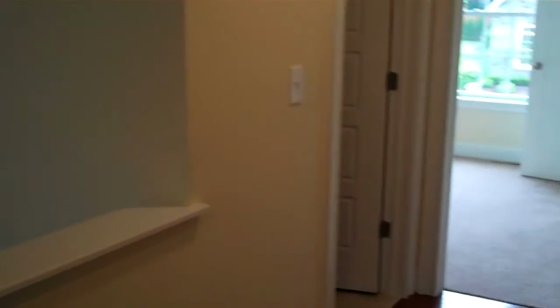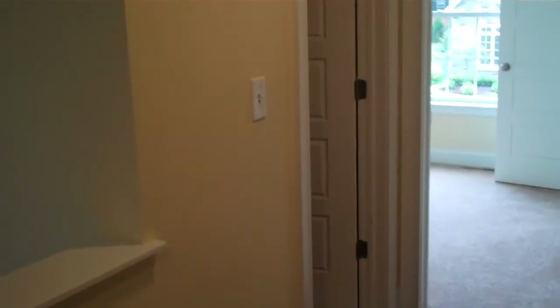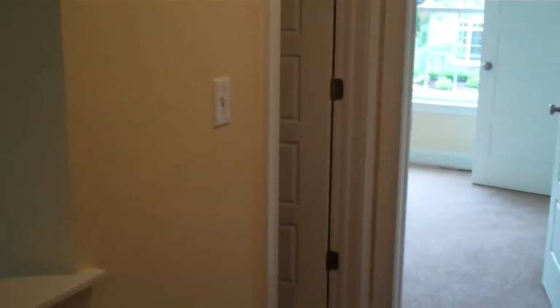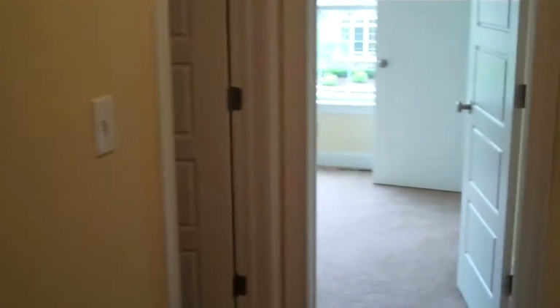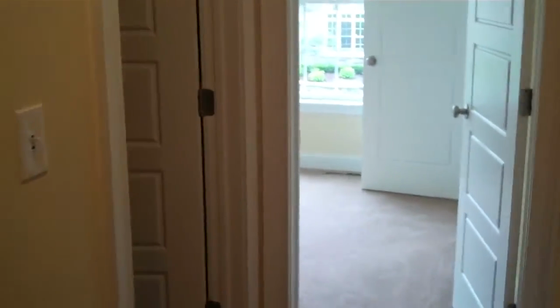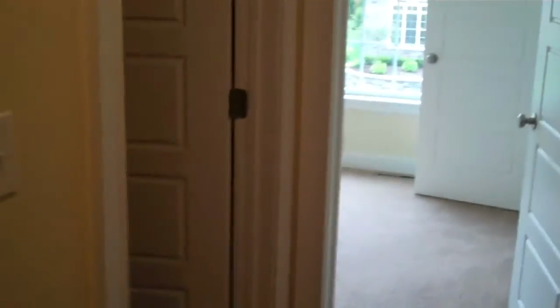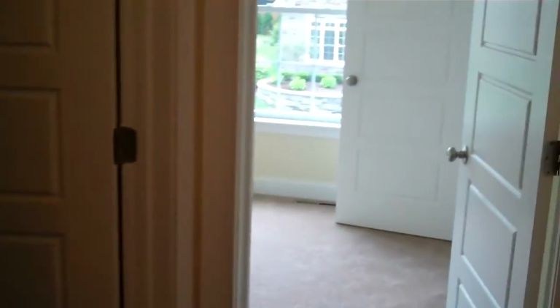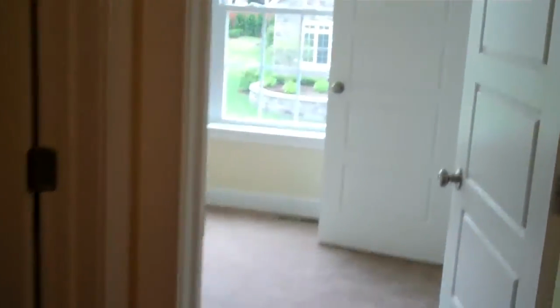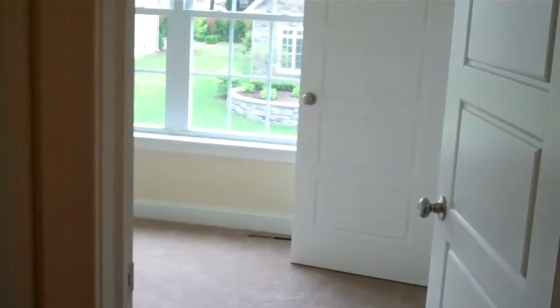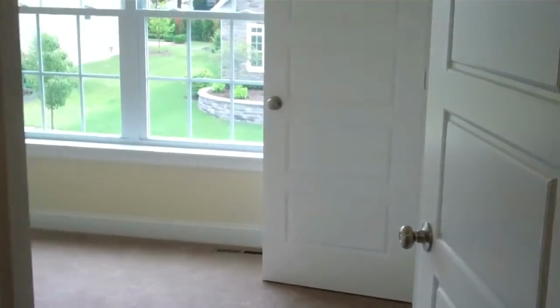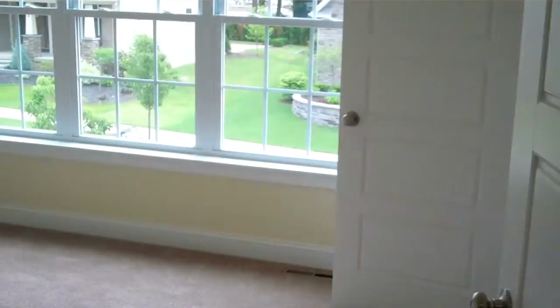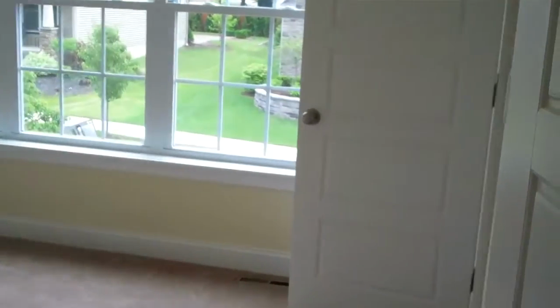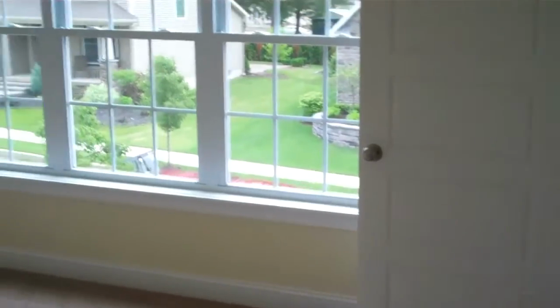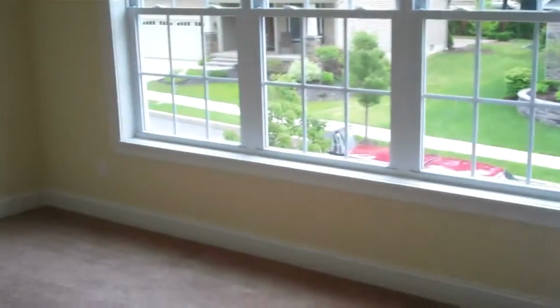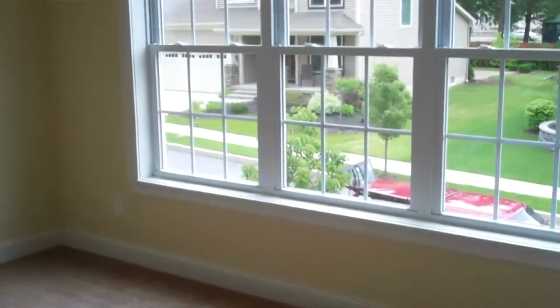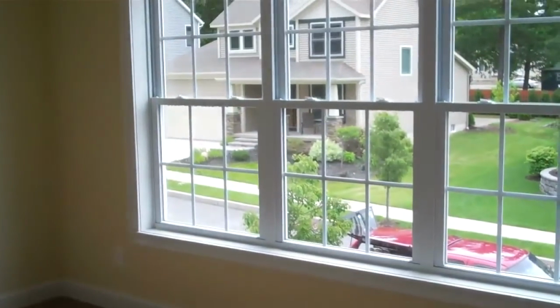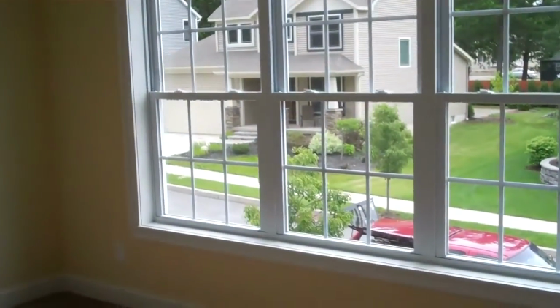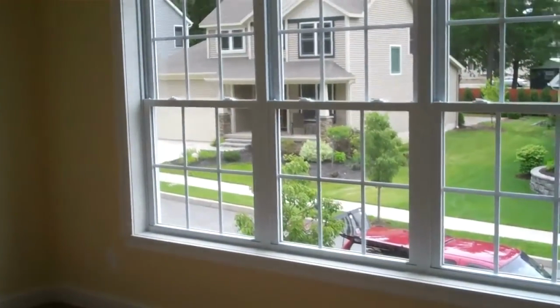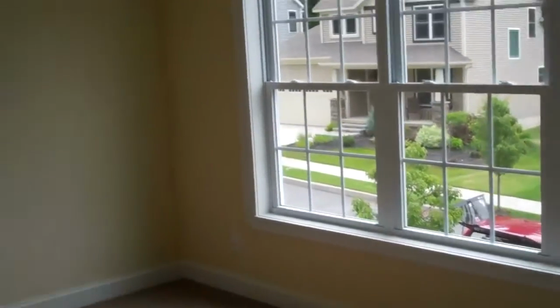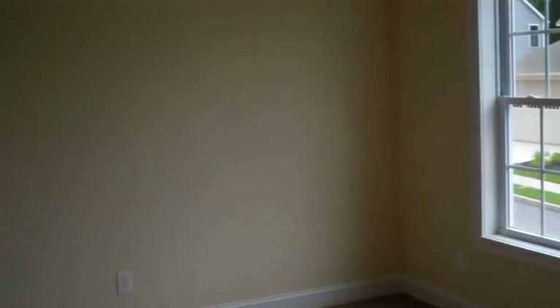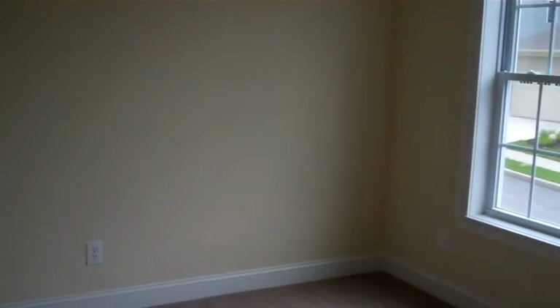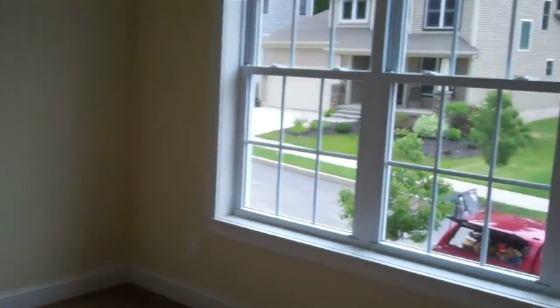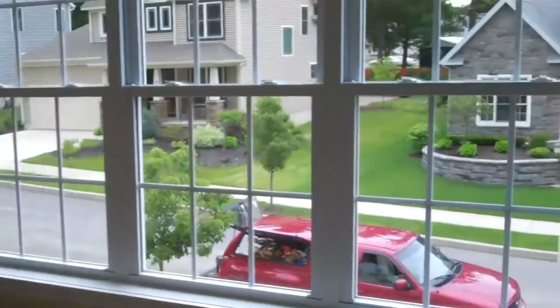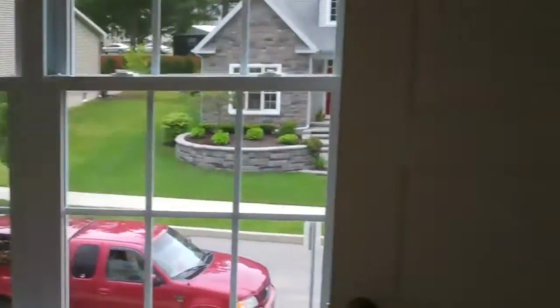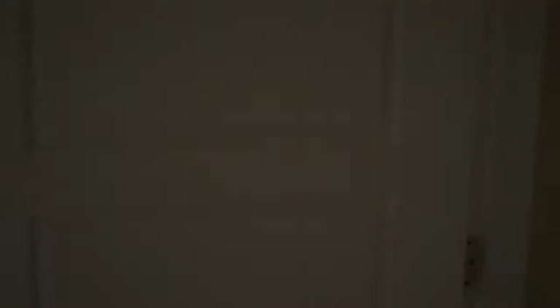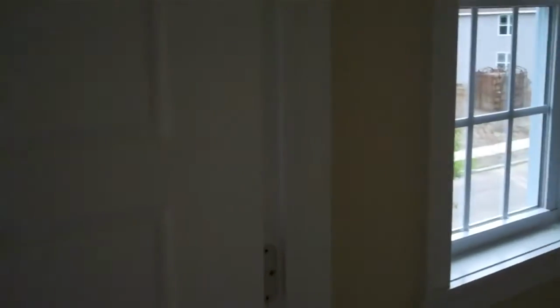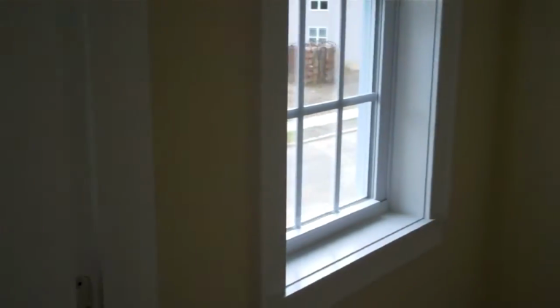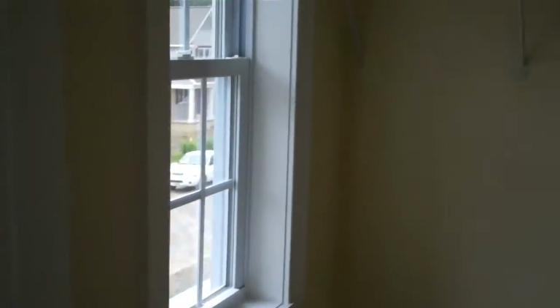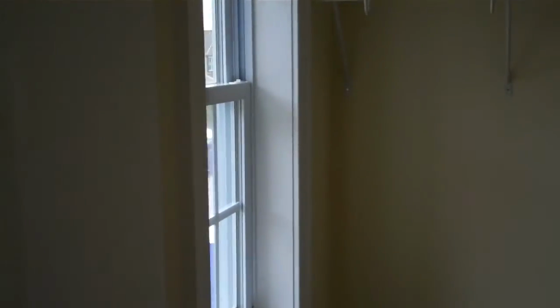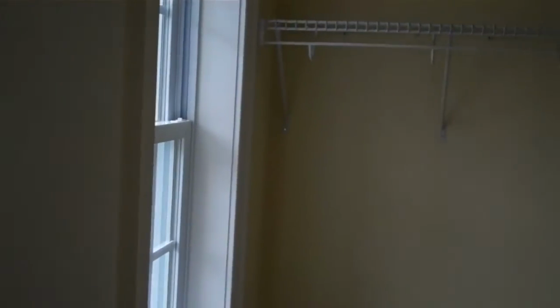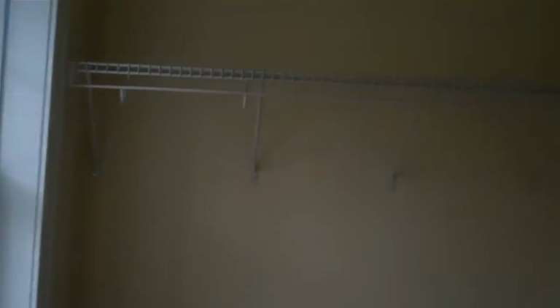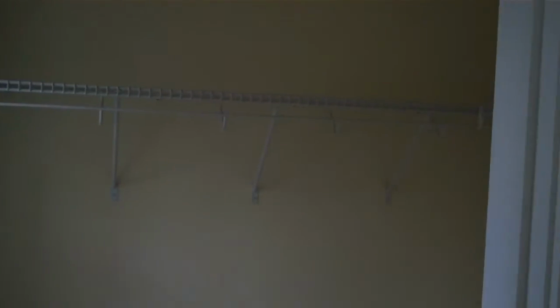As I head to the front of the home, there's a good sized bedroom with three windows and a walk-in closet.